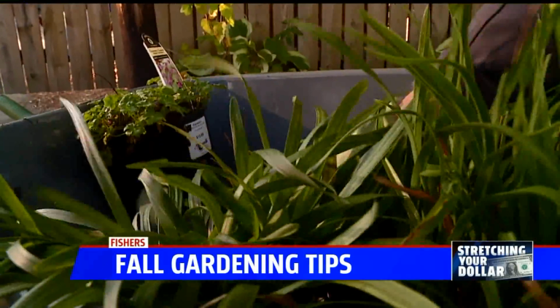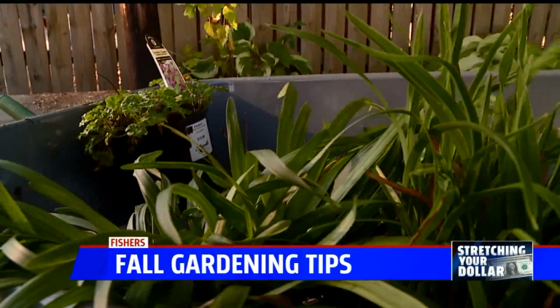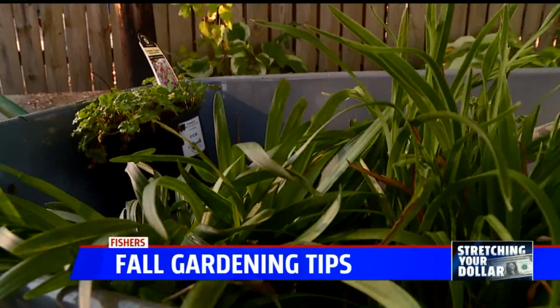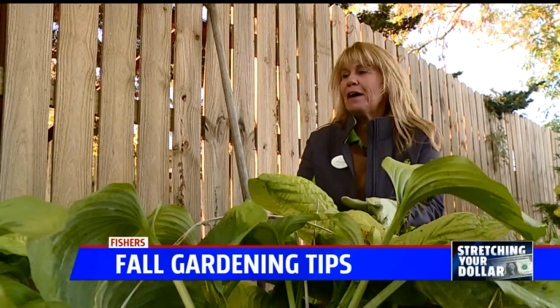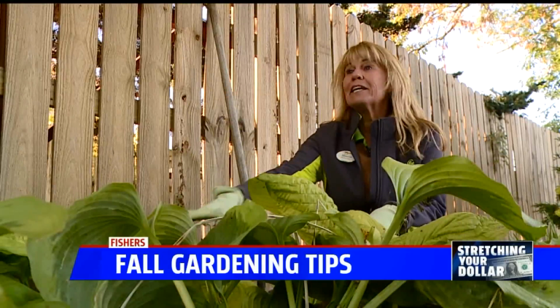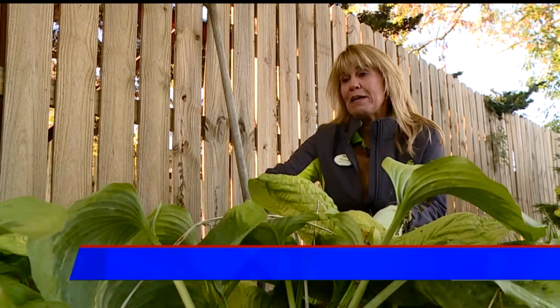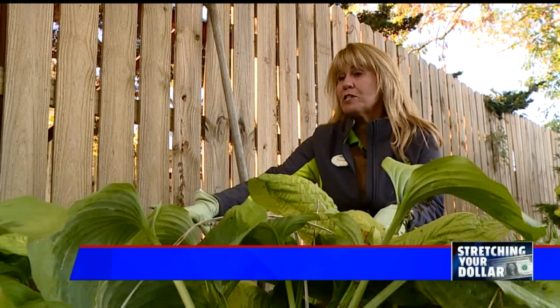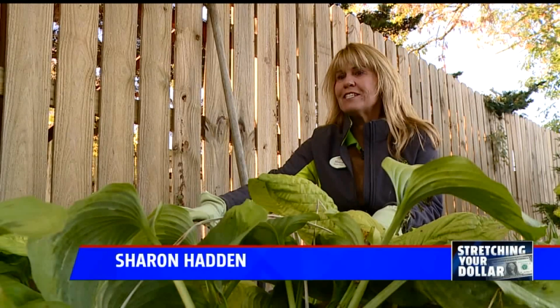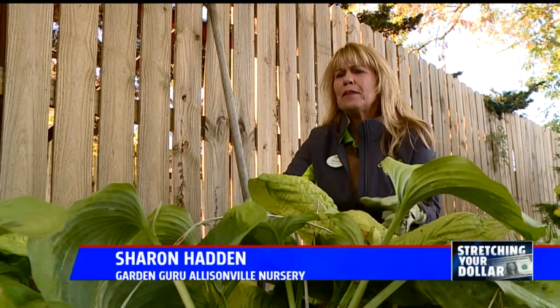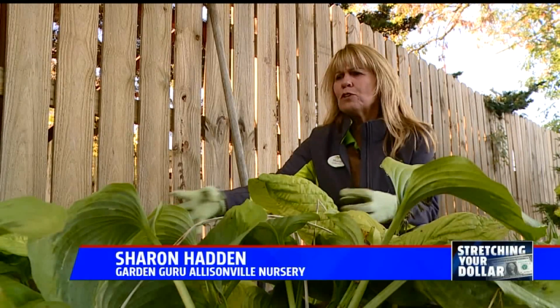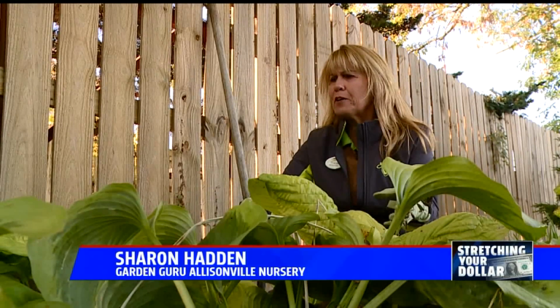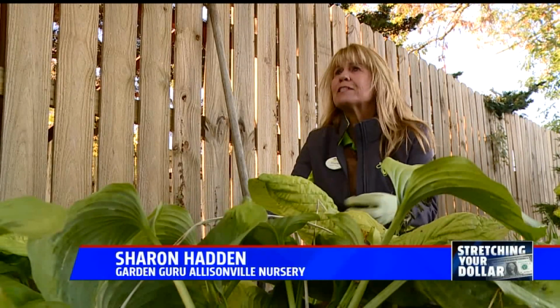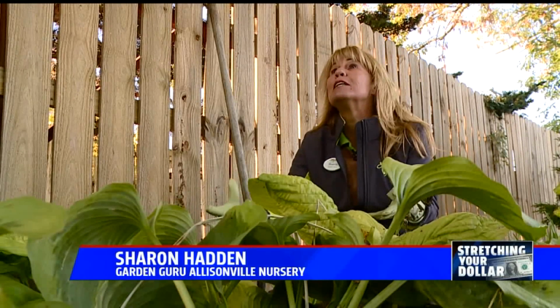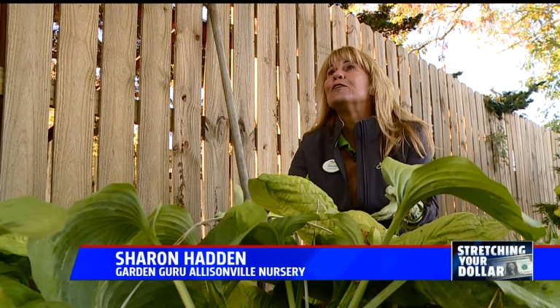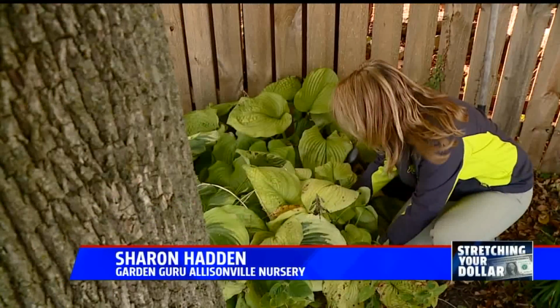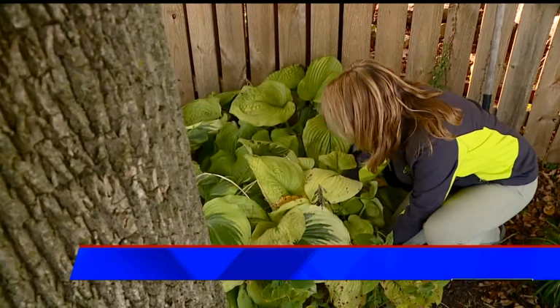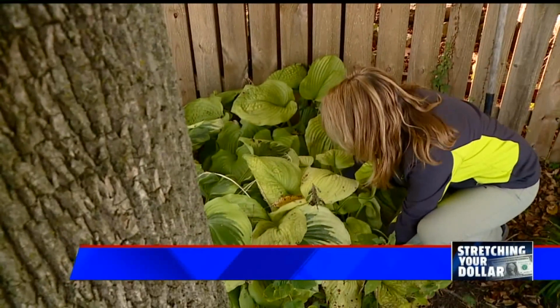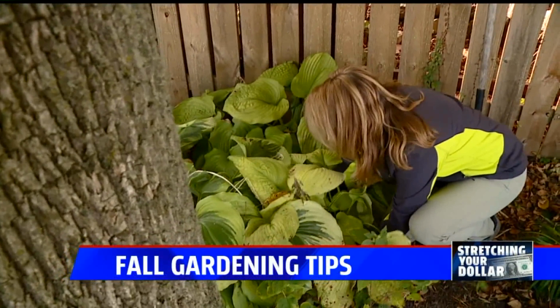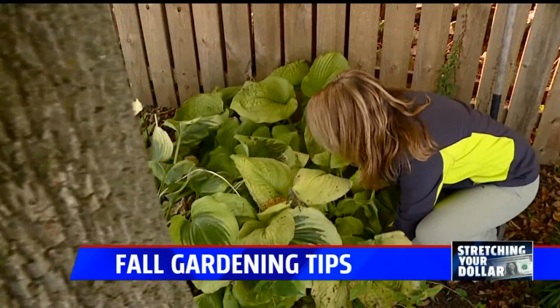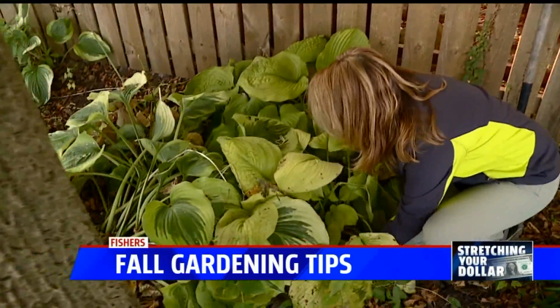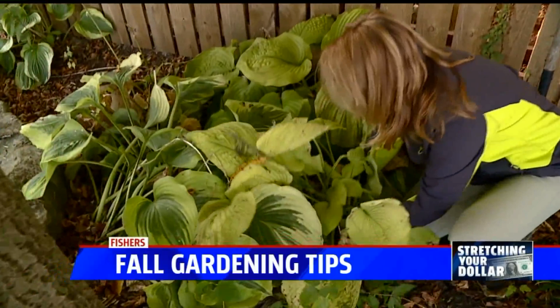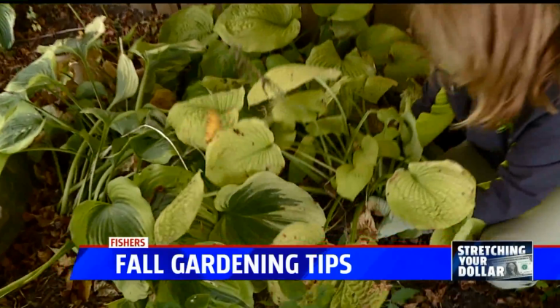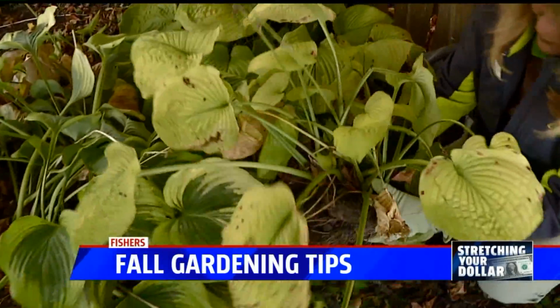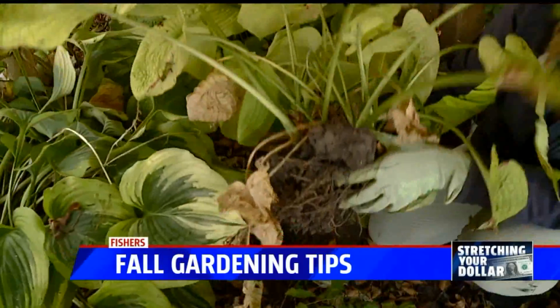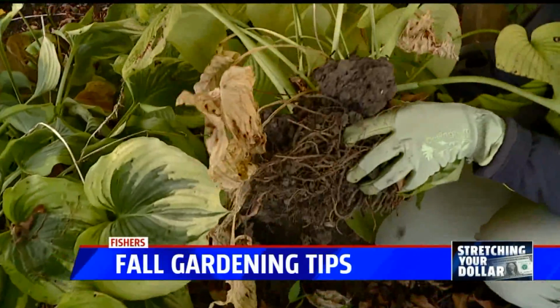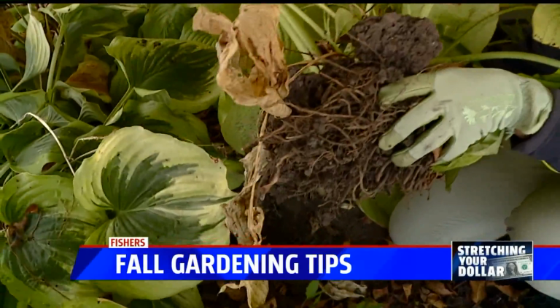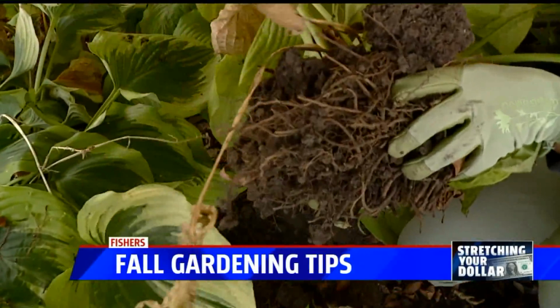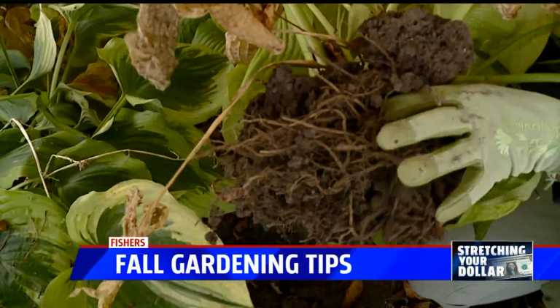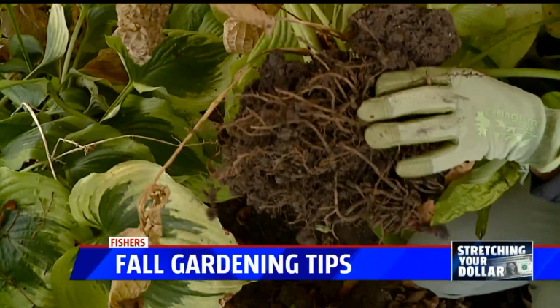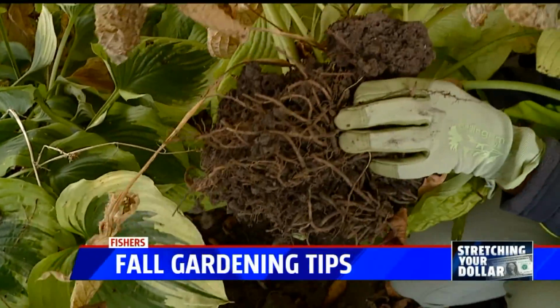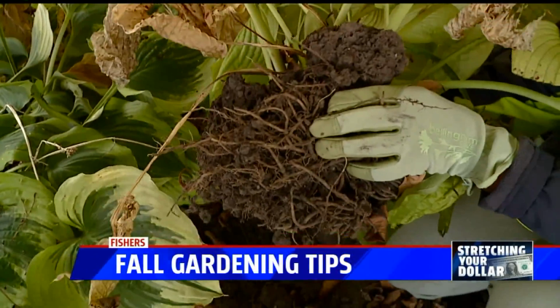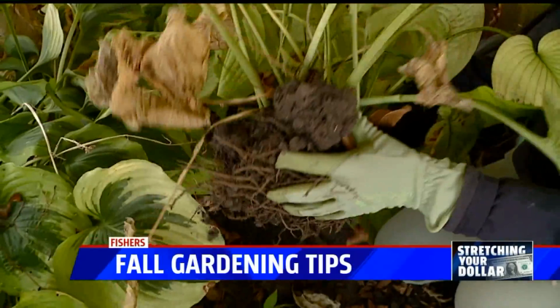Divide mature perennials. I'm looking at this bed of hostas and they just all look a bit crowded — they've really grown. So I'm going to get two plants for one plant. I'm going to dig it up, split it, take it apart, and replant two plants.